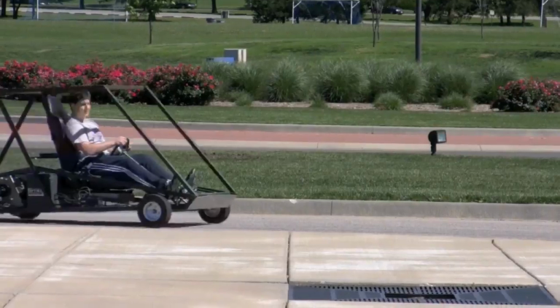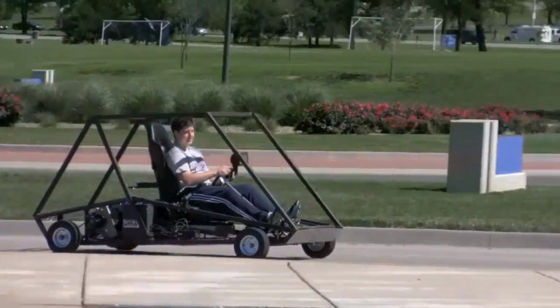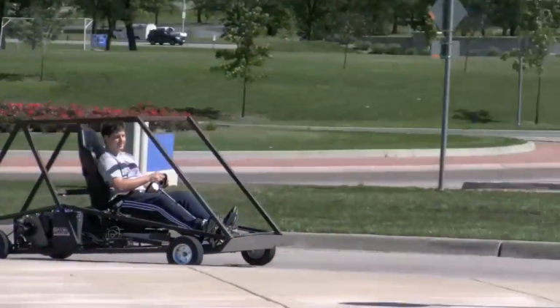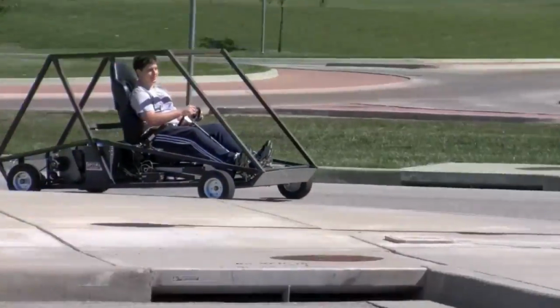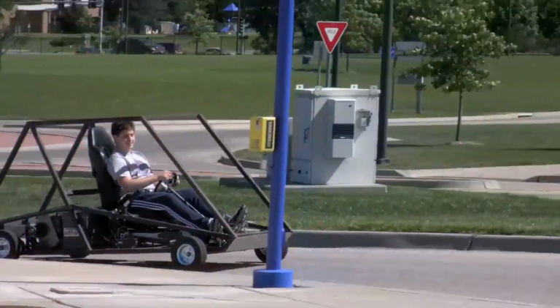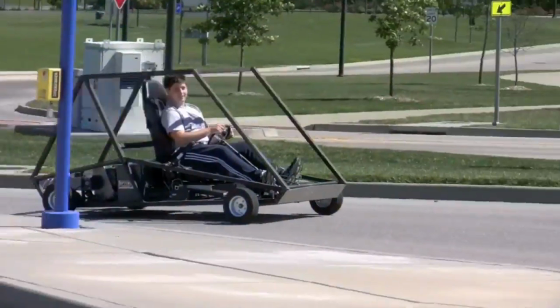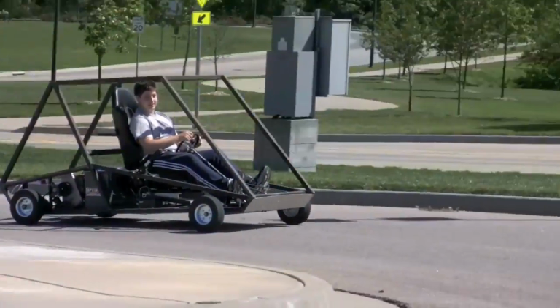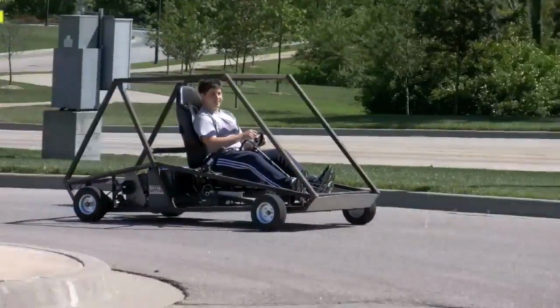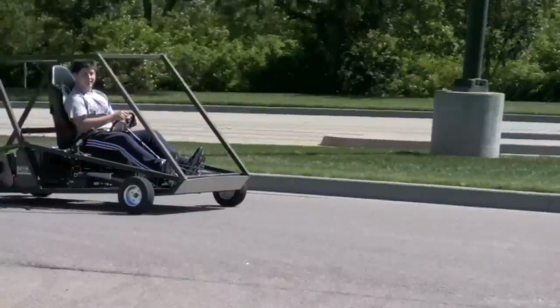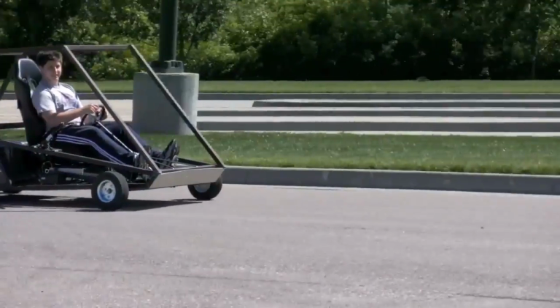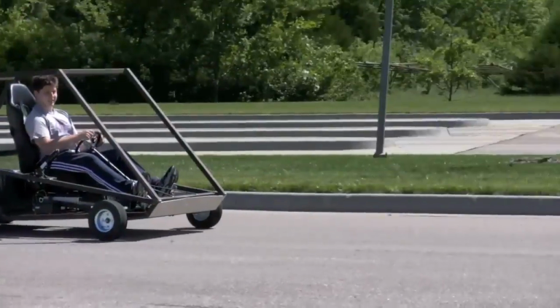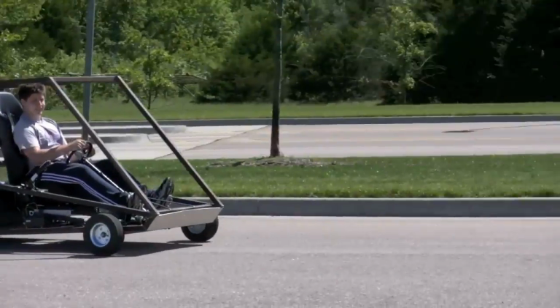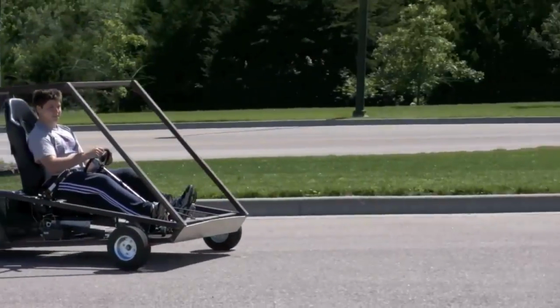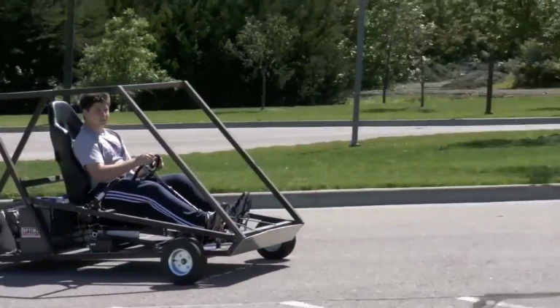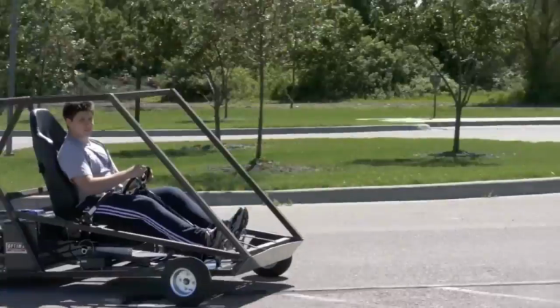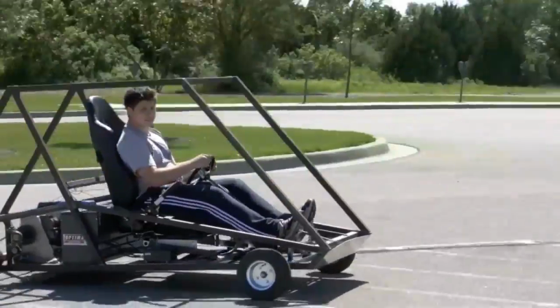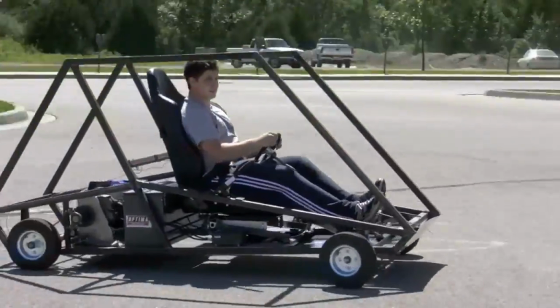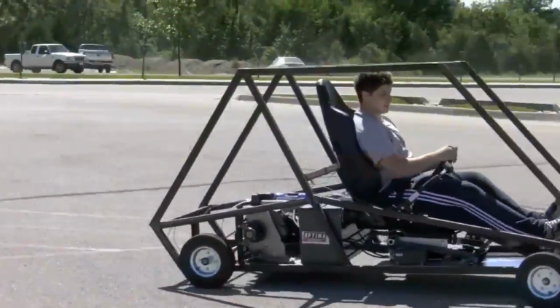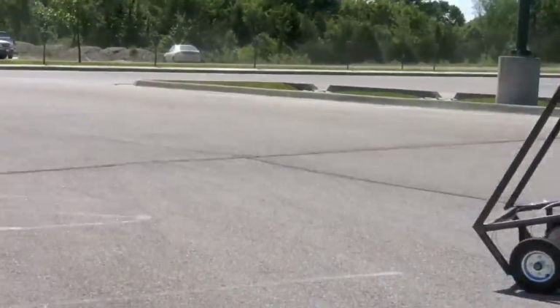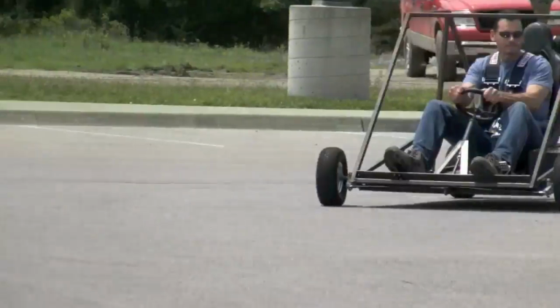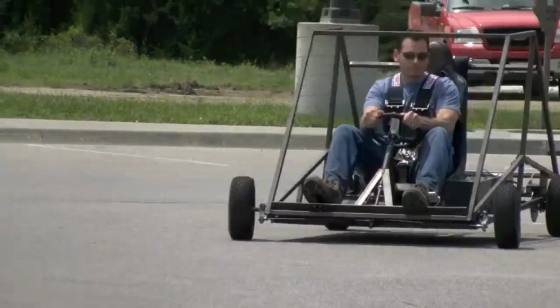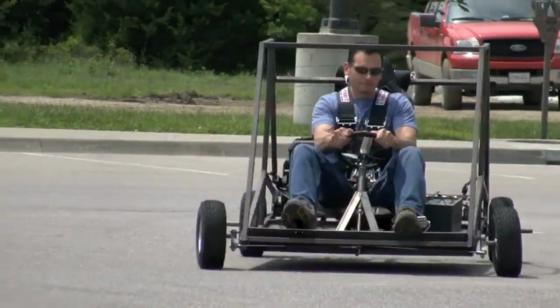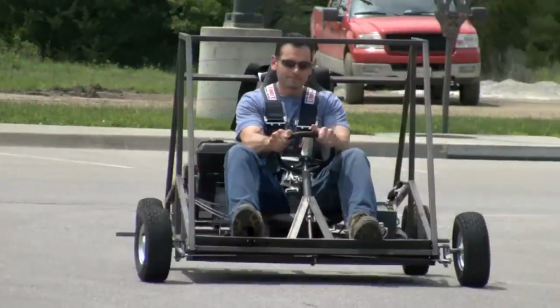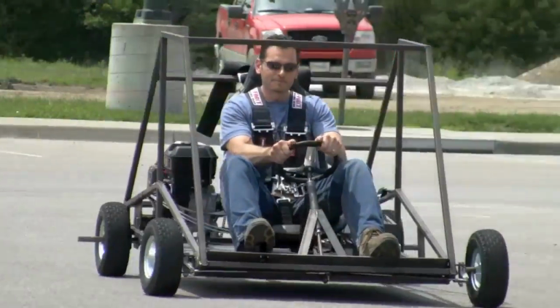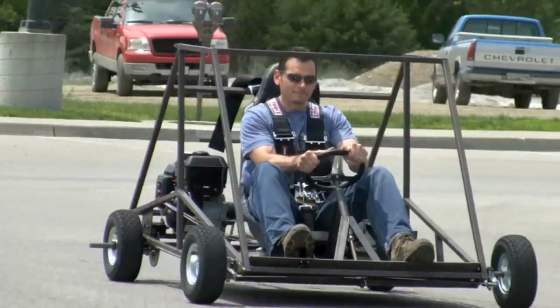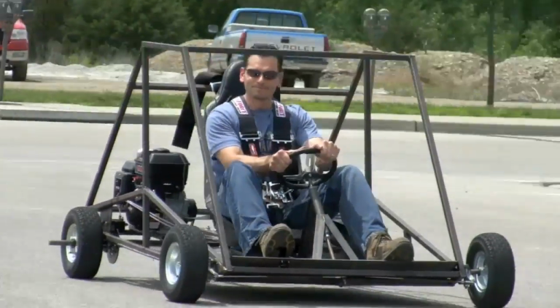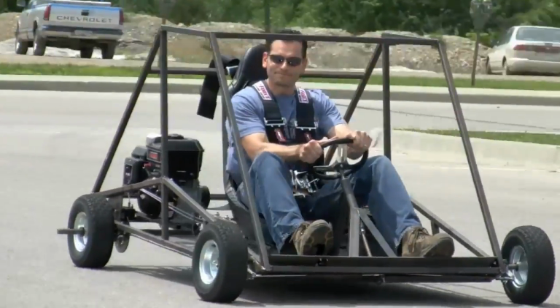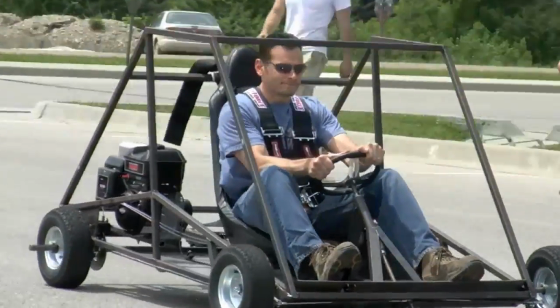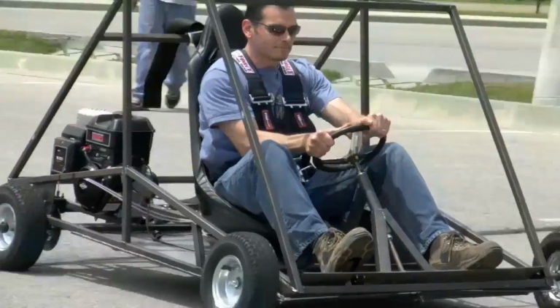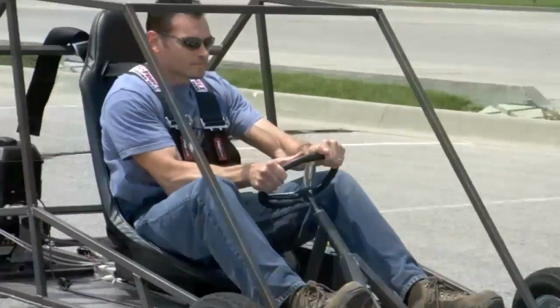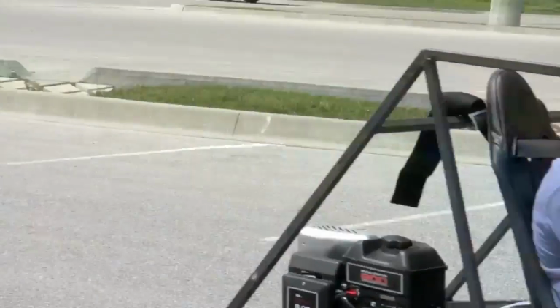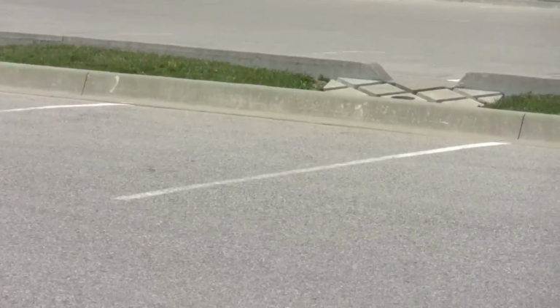We had to schedule everything out. We had to figure out what we needed, what would work — basically become engineers on this project. Dr. D seemed to enjoy driving it around, so I think he'll pass us at least.